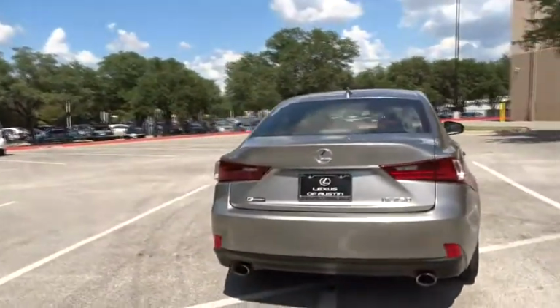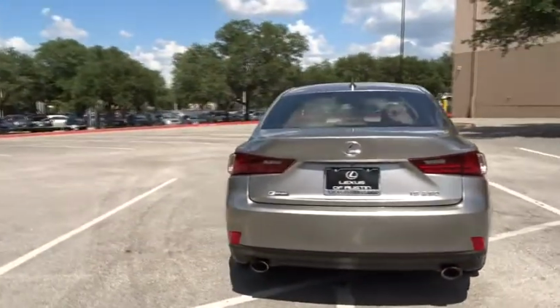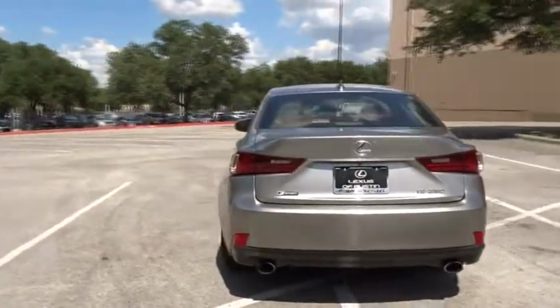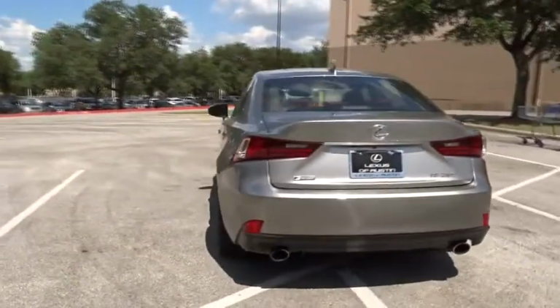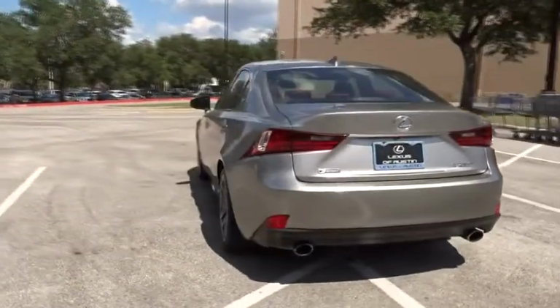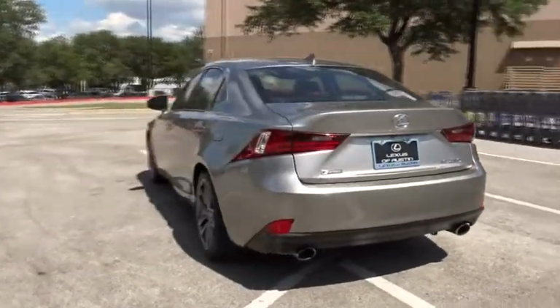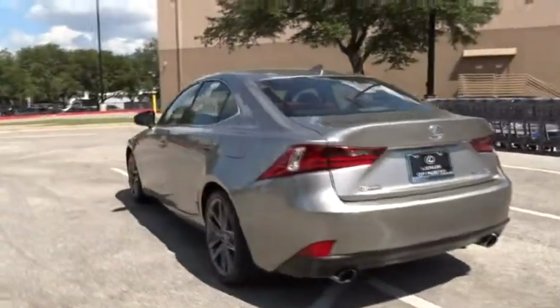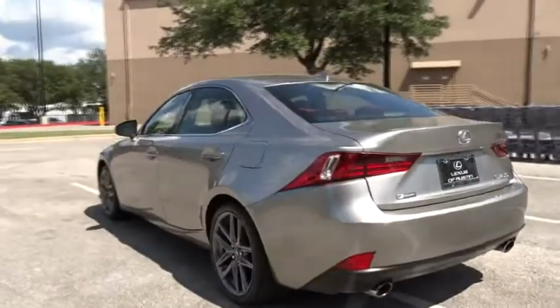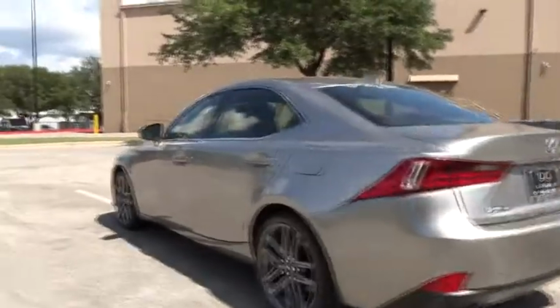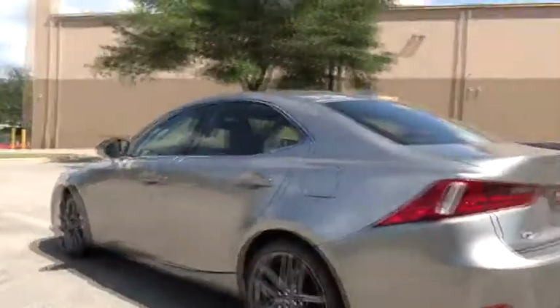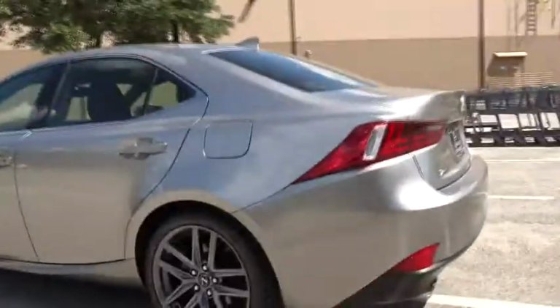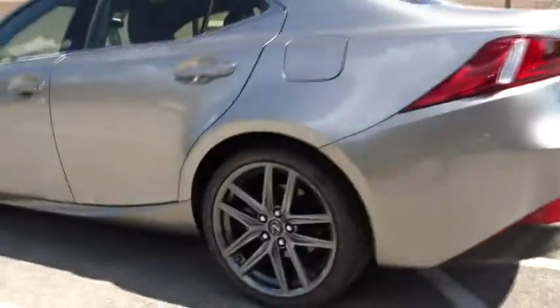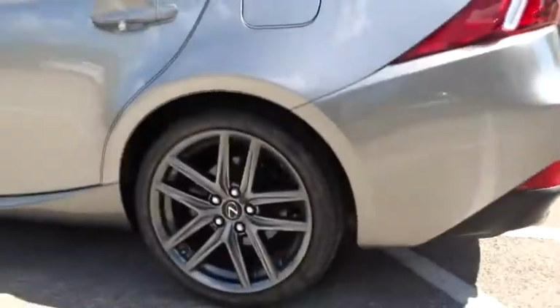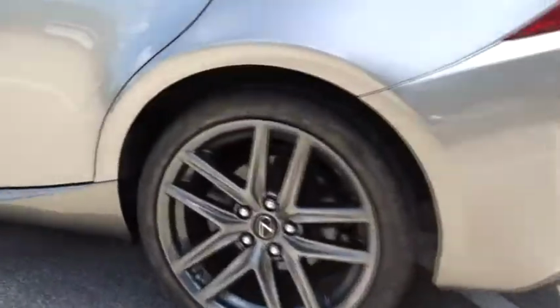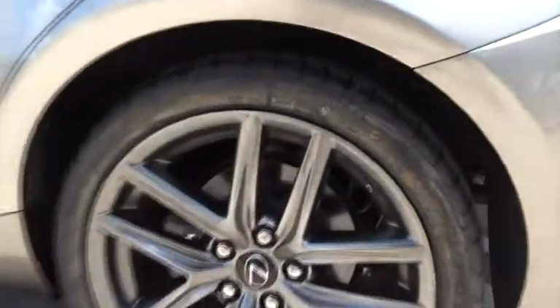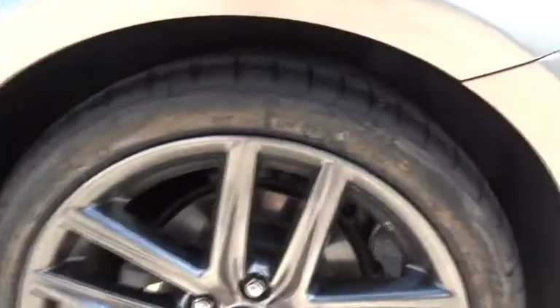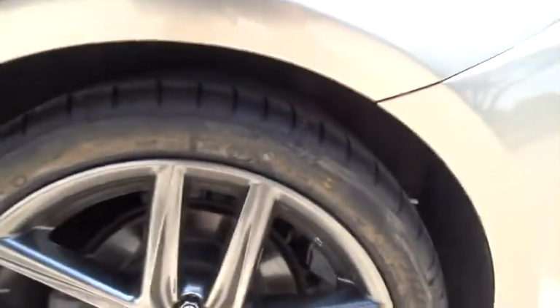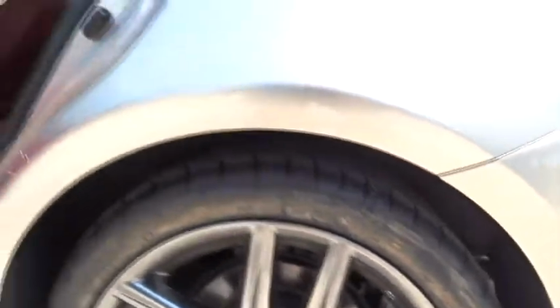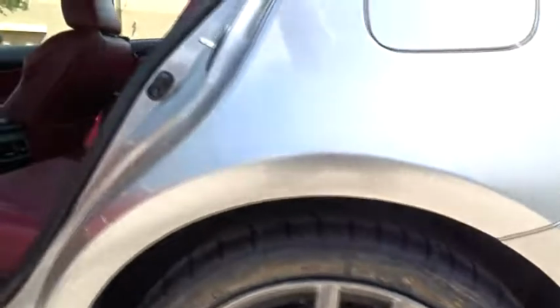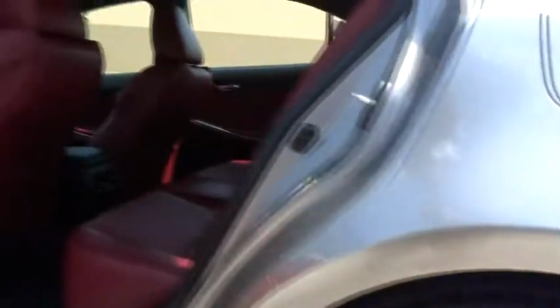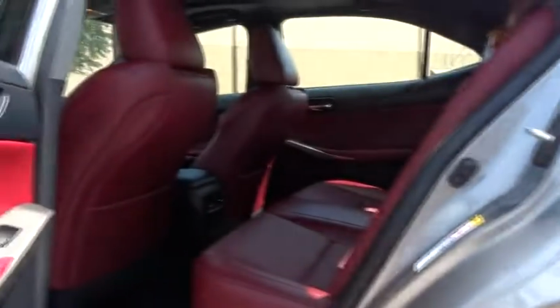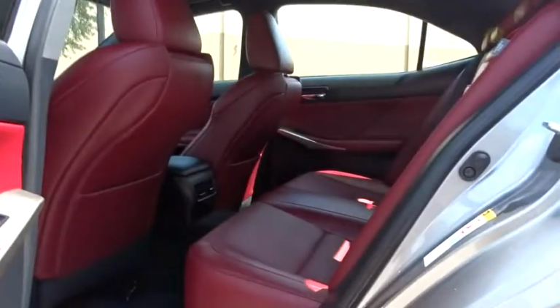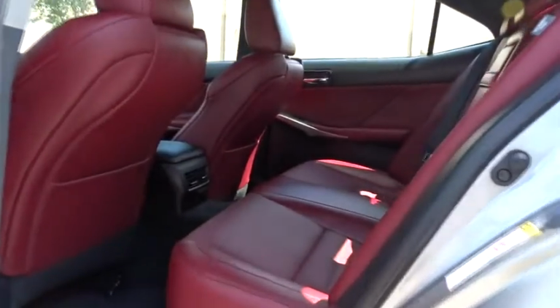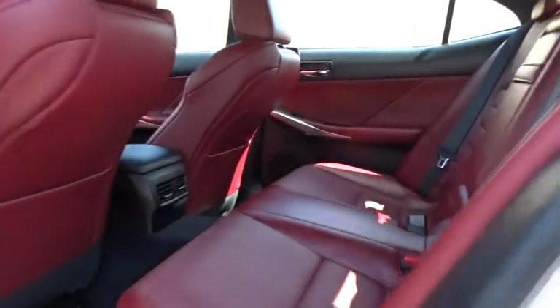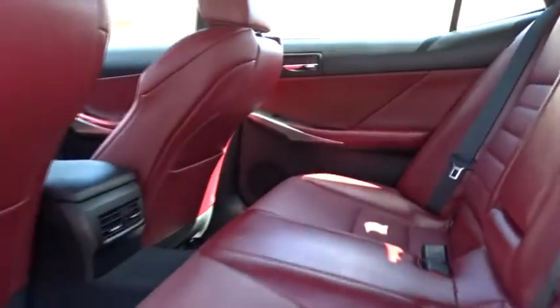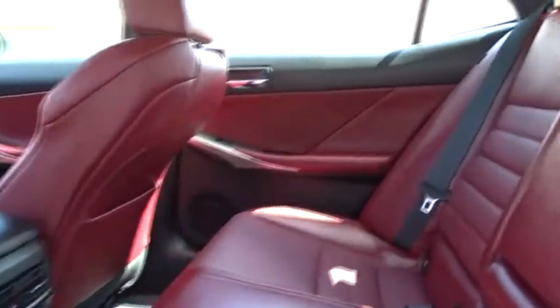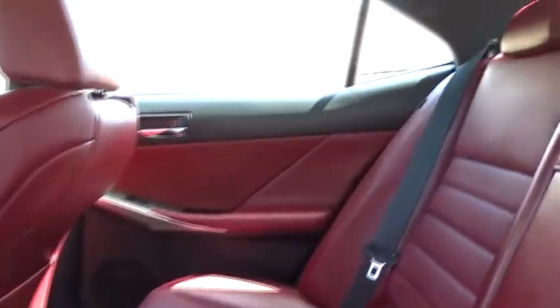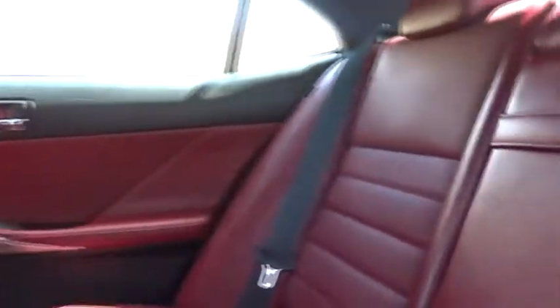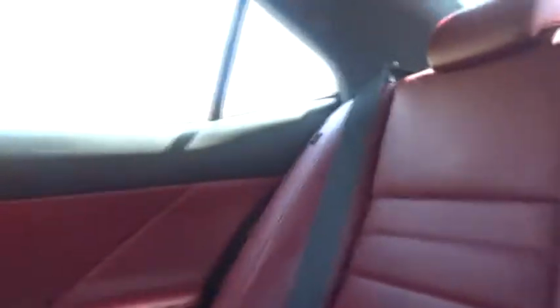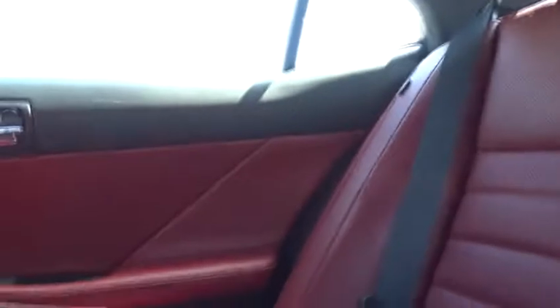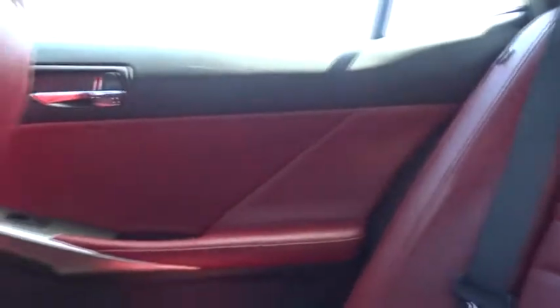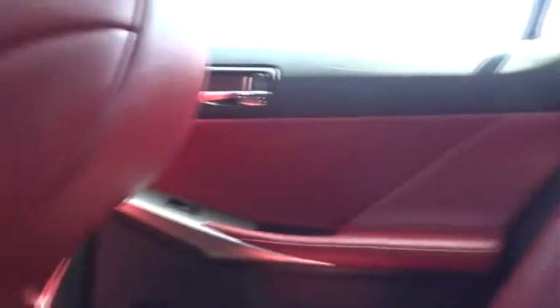Here are some of this vehicle's great options: power passenger seat, traction control, steering wheel audio controls, keyless entry, stability control, anti-lock braking system, leather-wrapped steering wheel, Bluetooth, power steering, adjustable steering wheel.